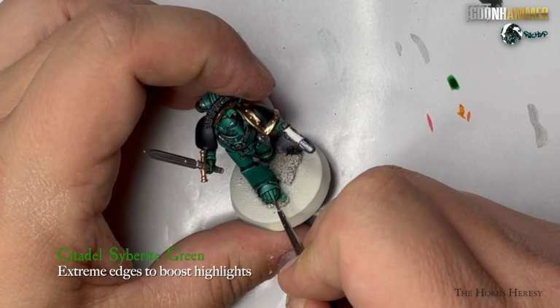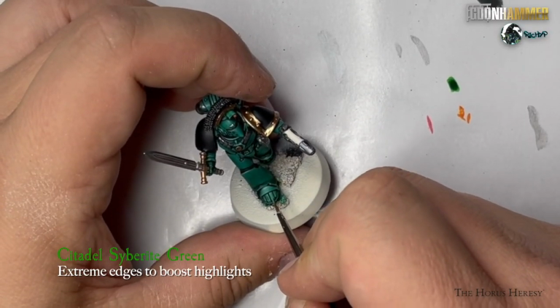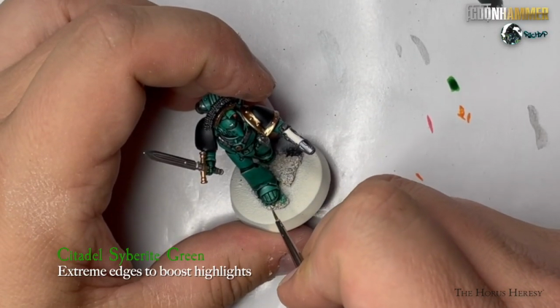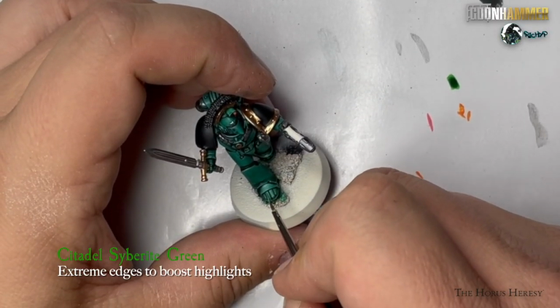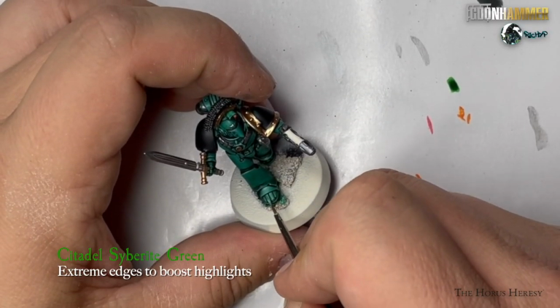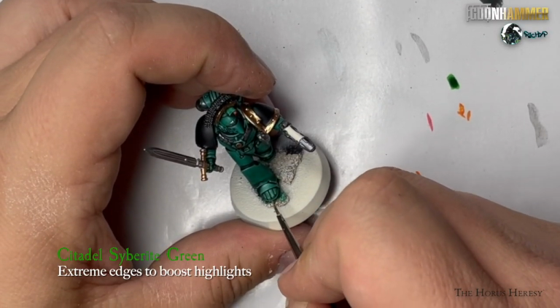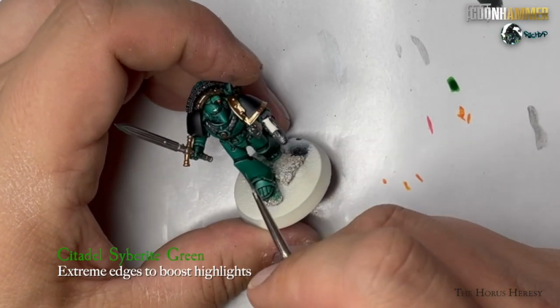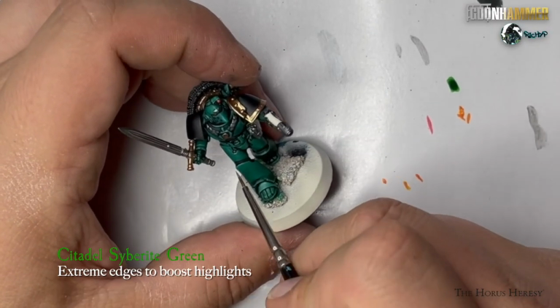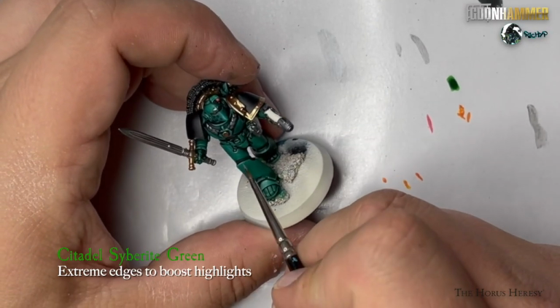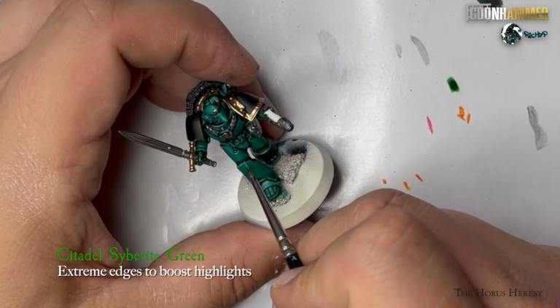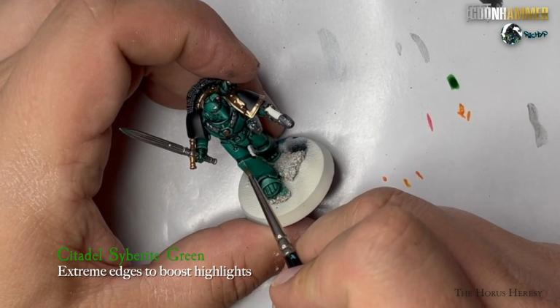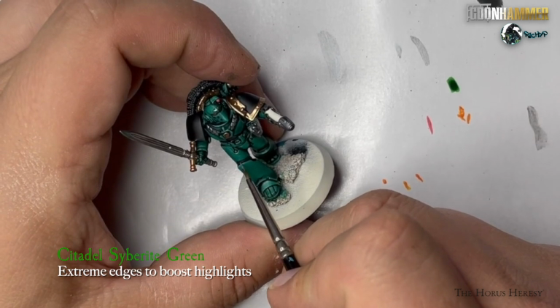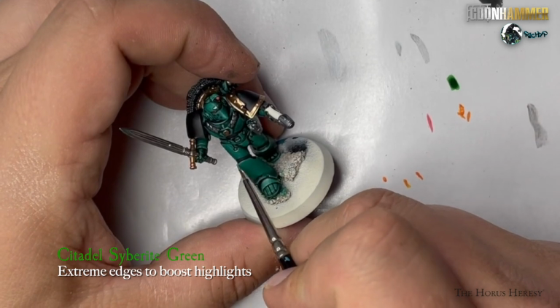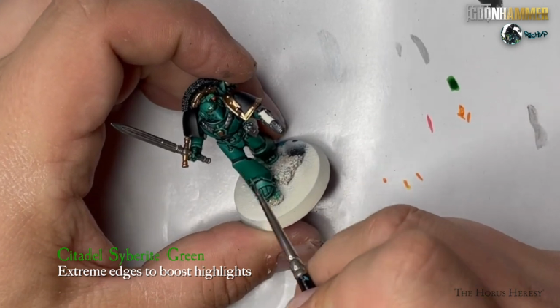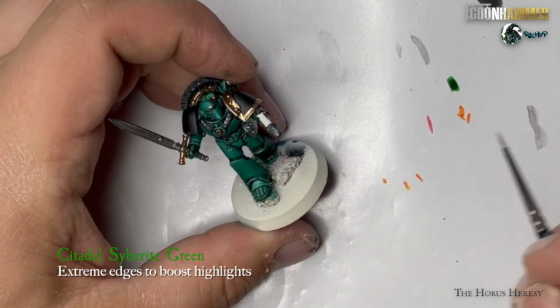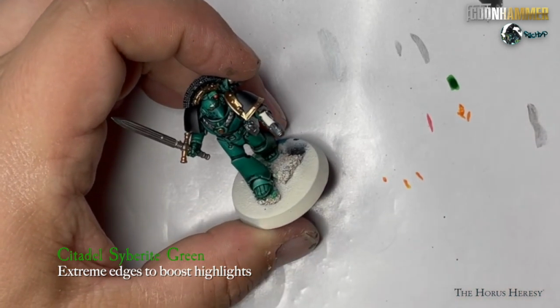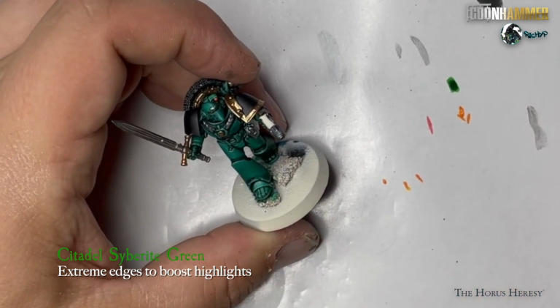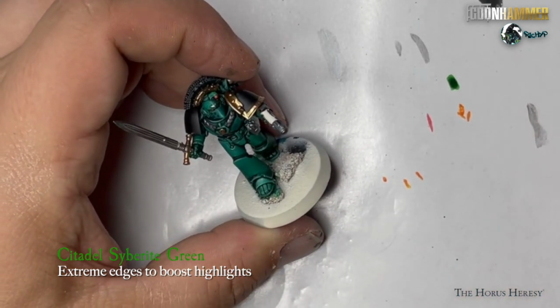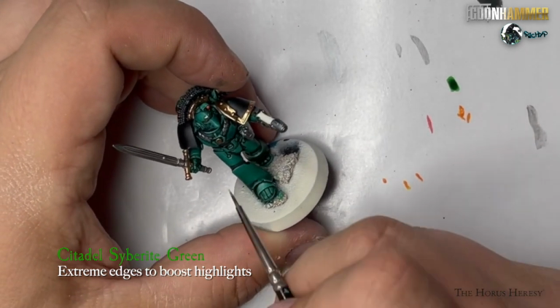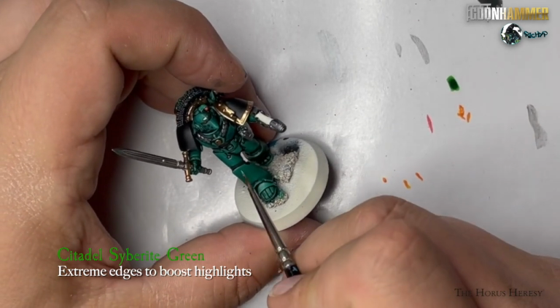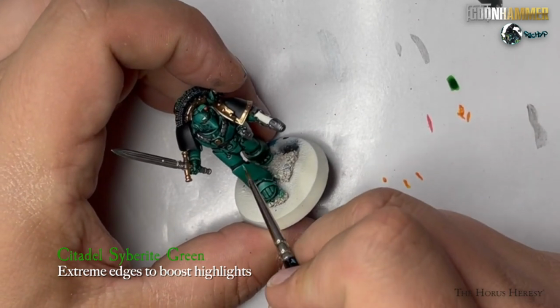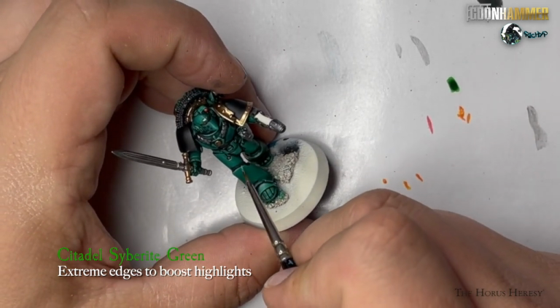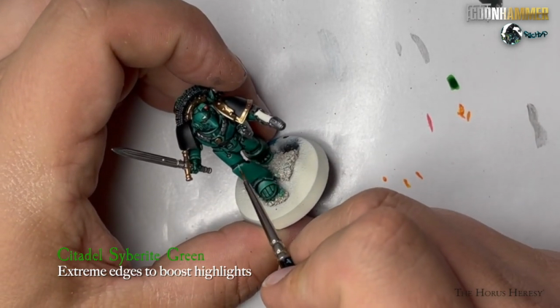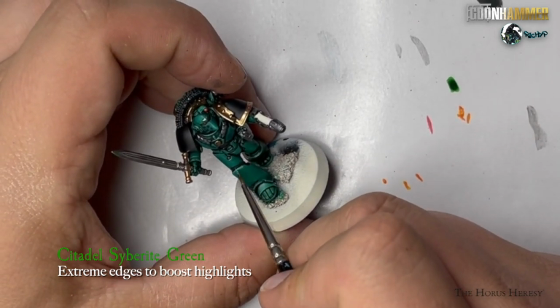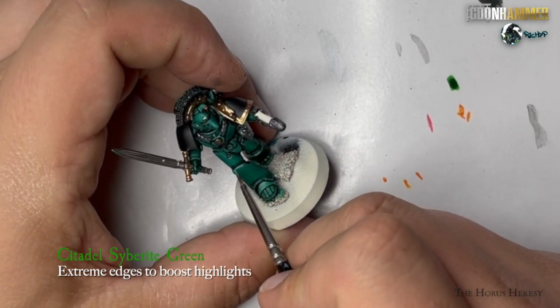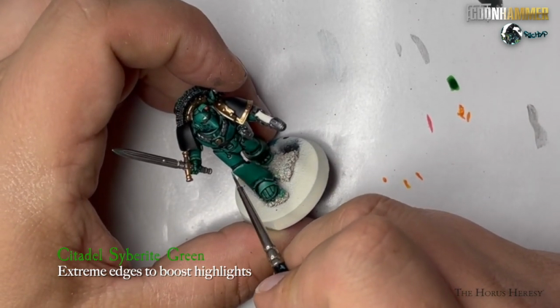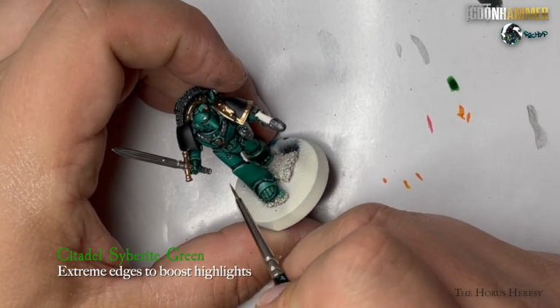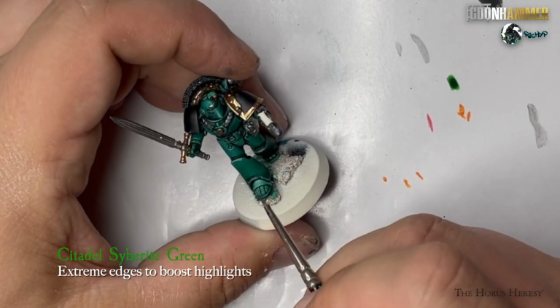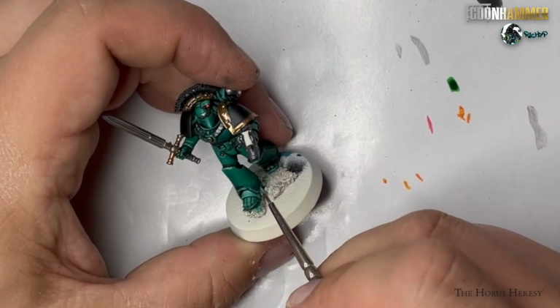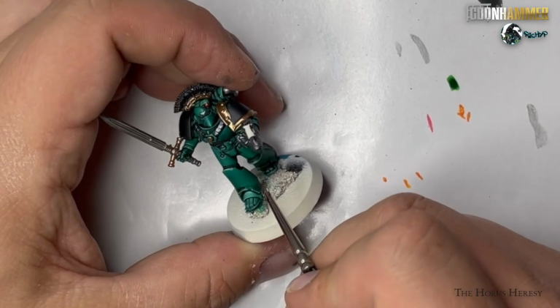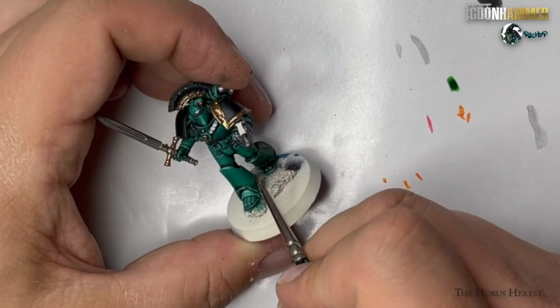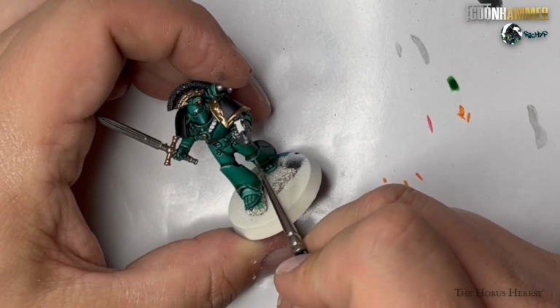If you want to add any additional highlights to the model, I recommend using Citadel Cyberite Green at this stage, as it provides a very good highlight for the green that's already on the model.